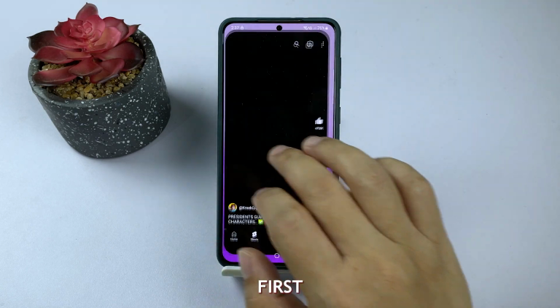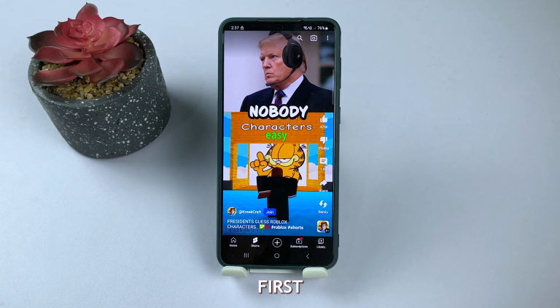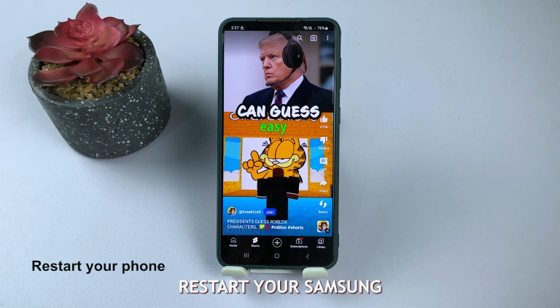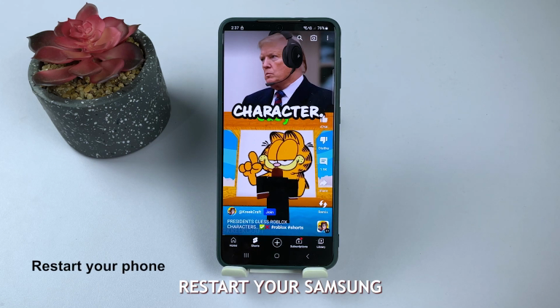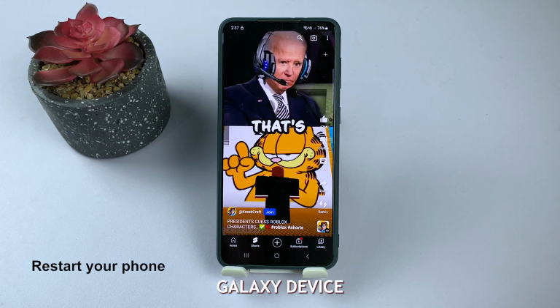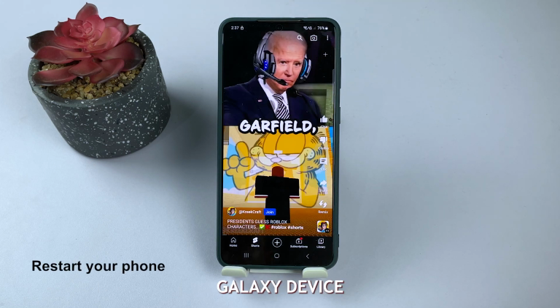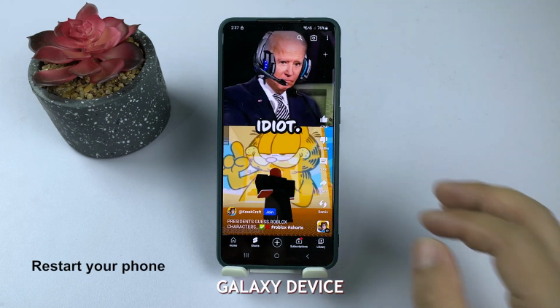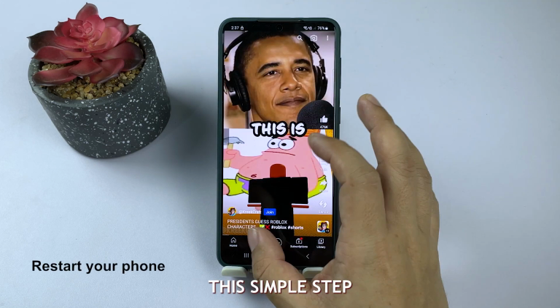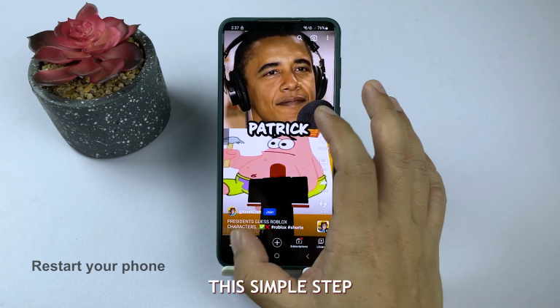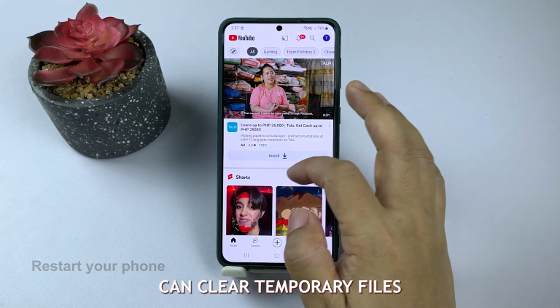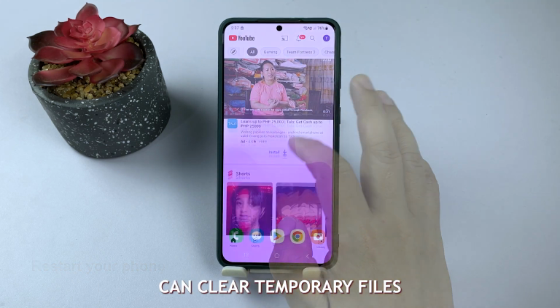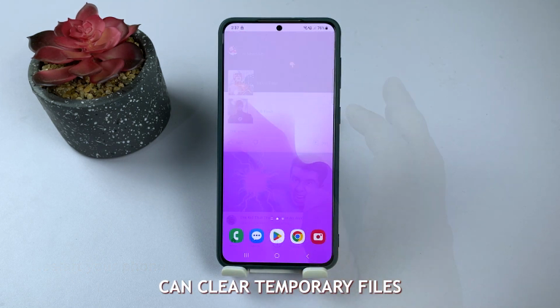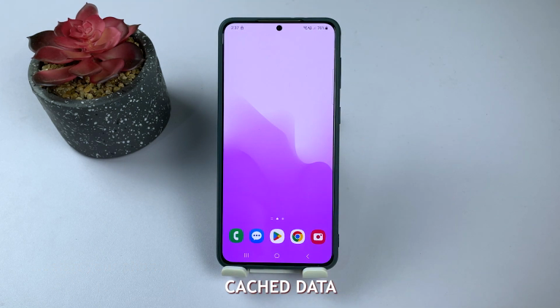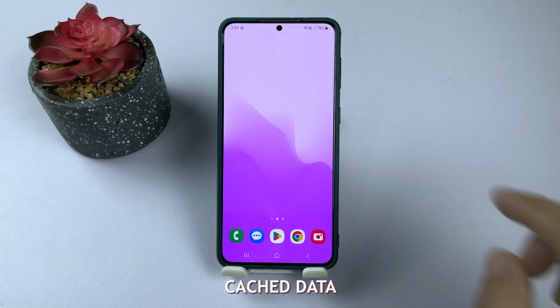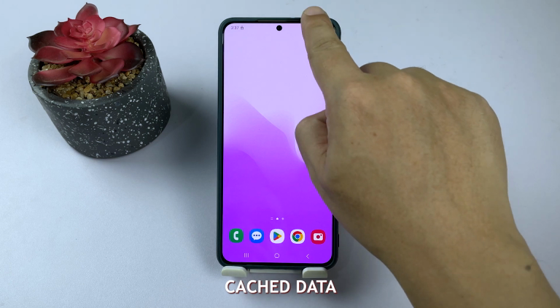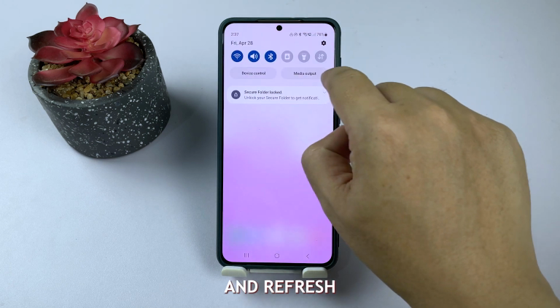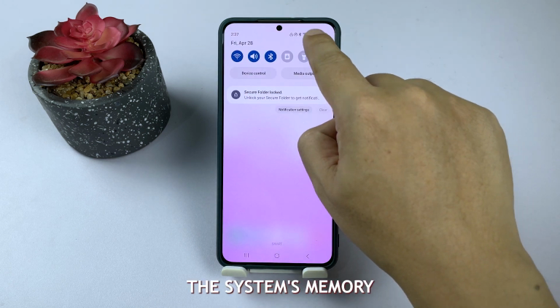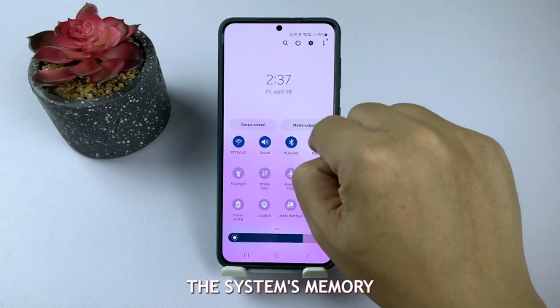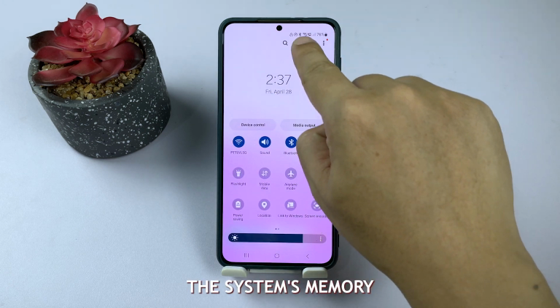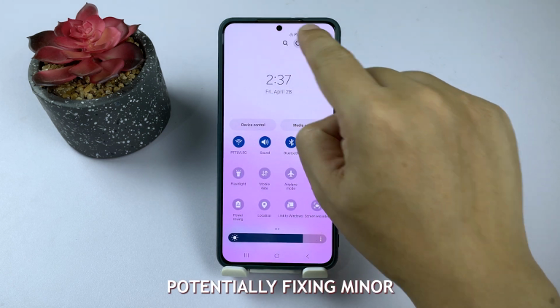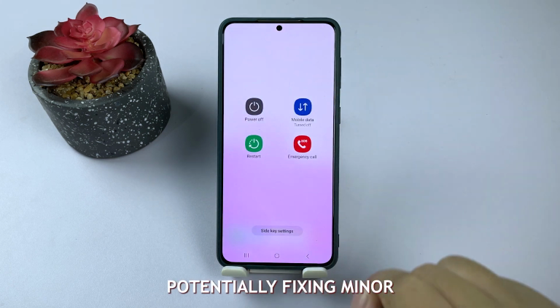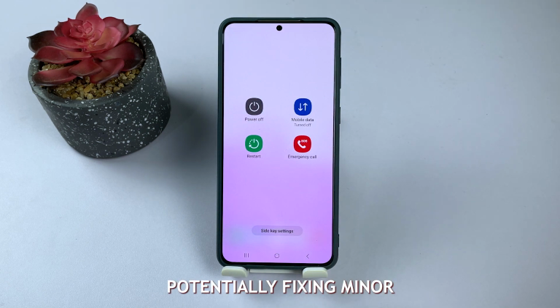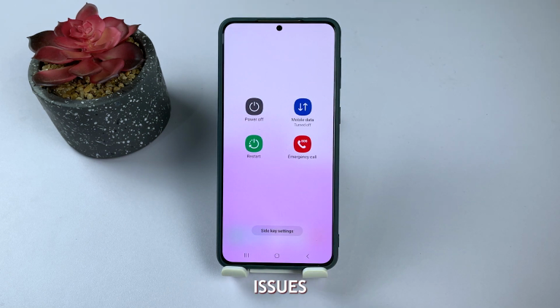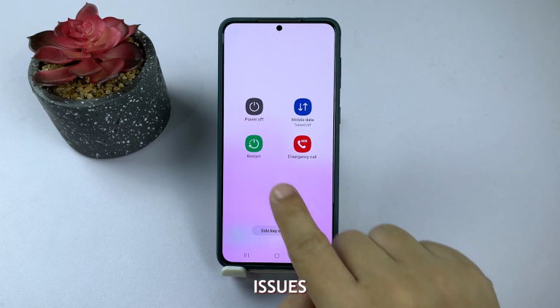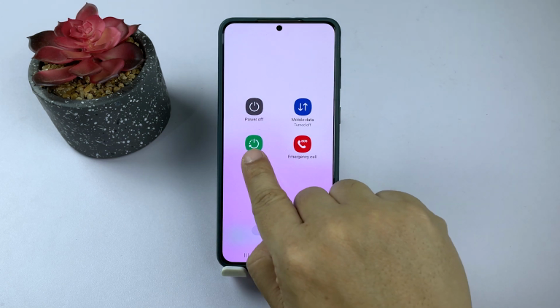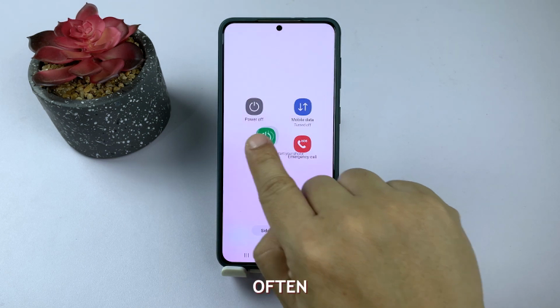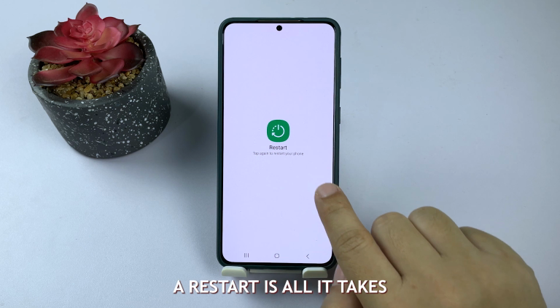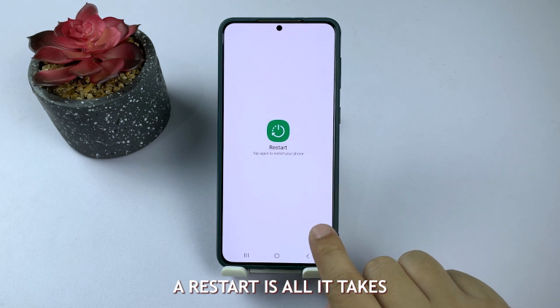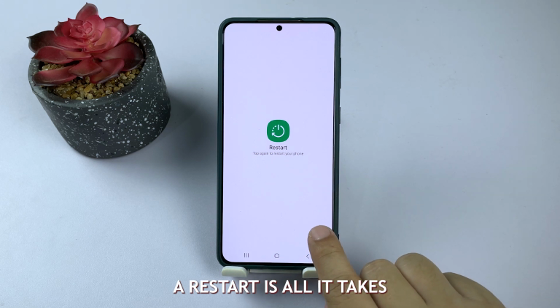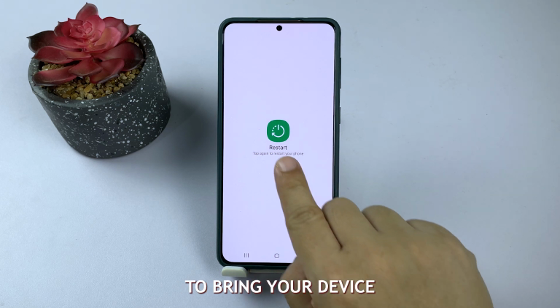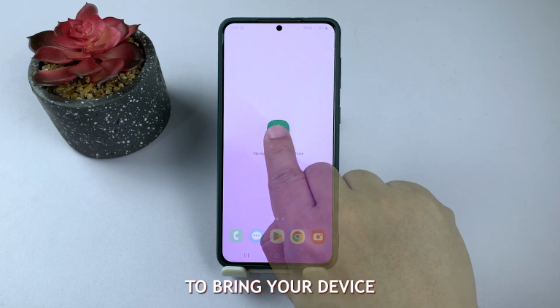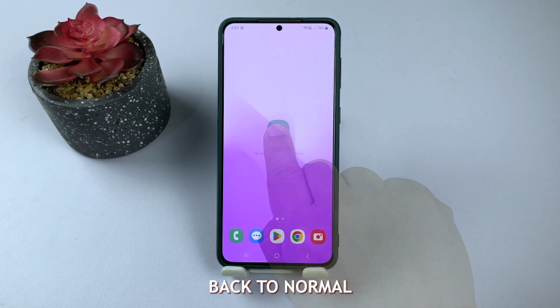First, restart your Samsung Galaxy device. This simple step can clear temporary files, cached data, and refresh the system's memory, potentially fixing minor issues. Often, a restart is all it takes to bring your device back to normal.